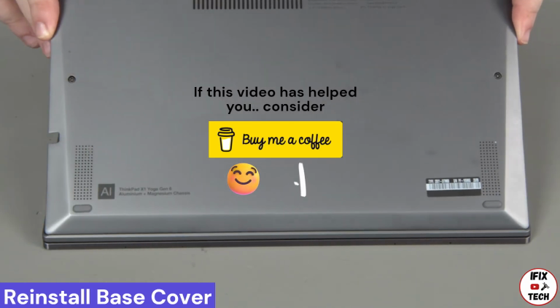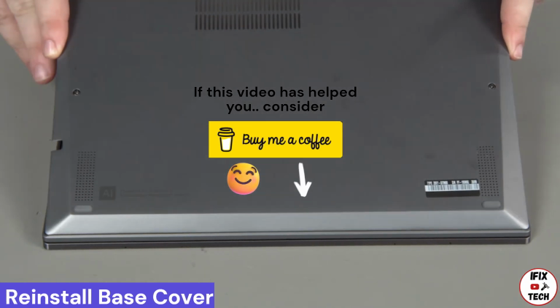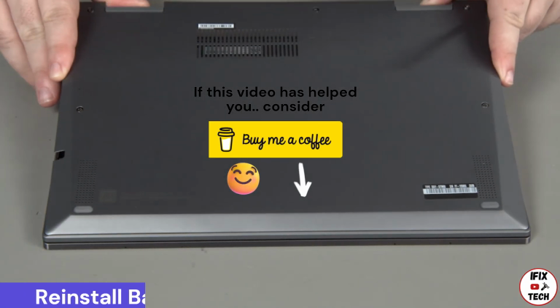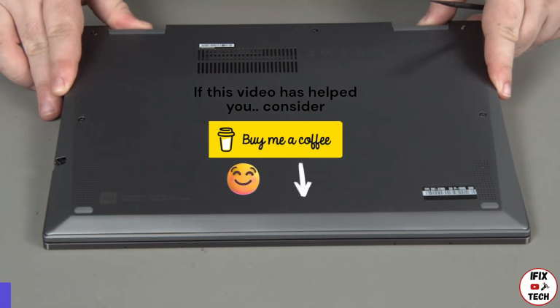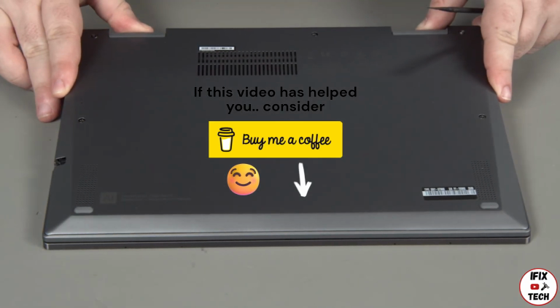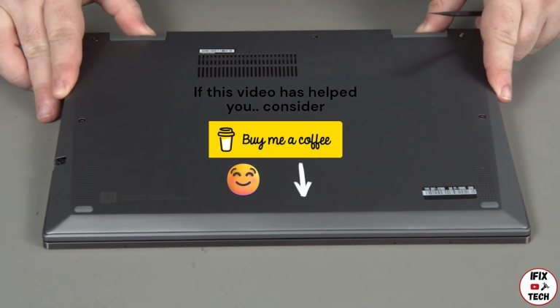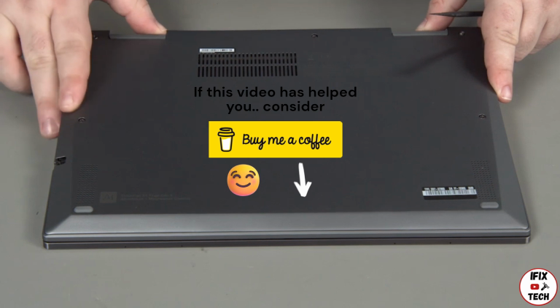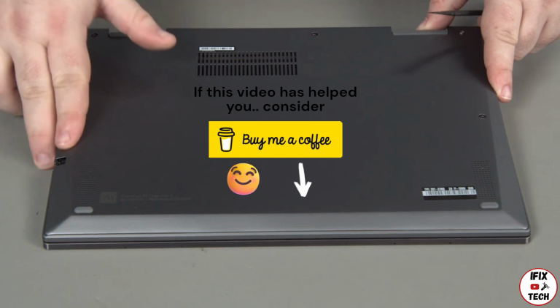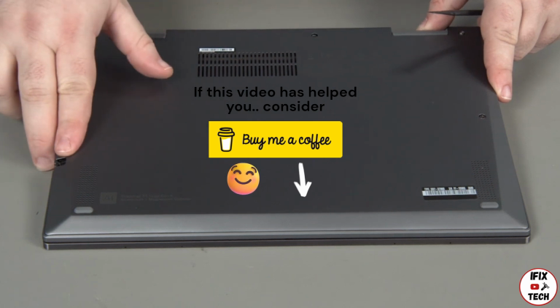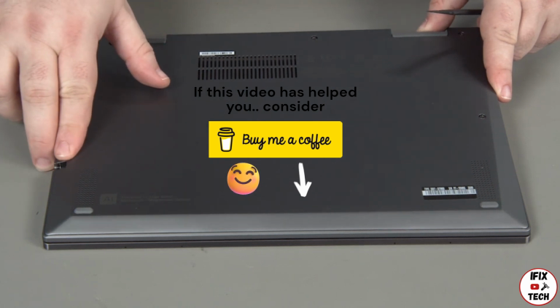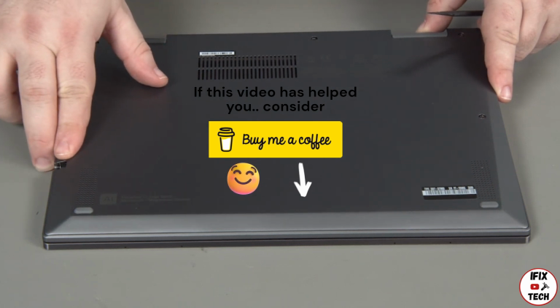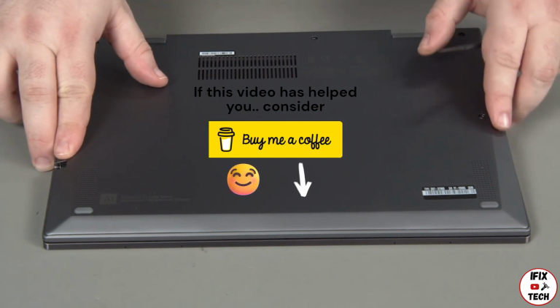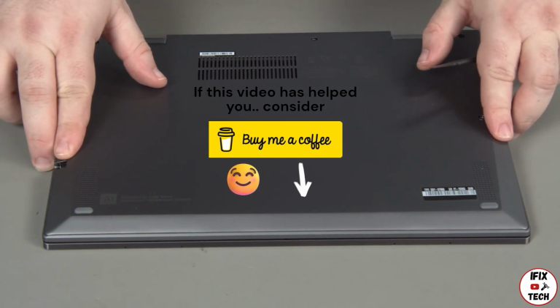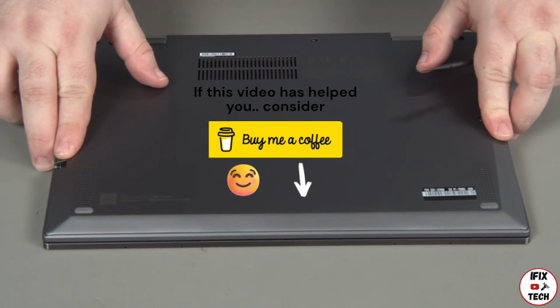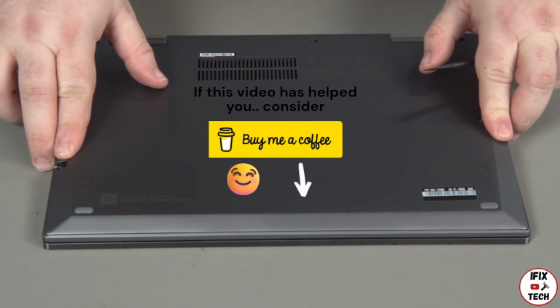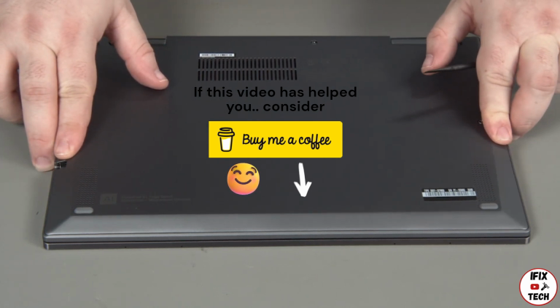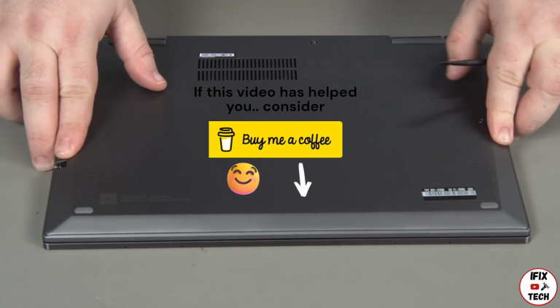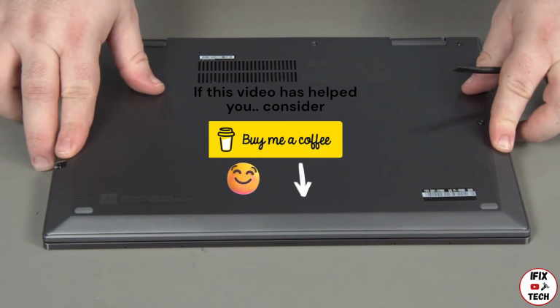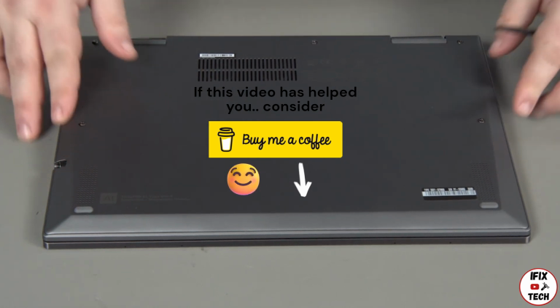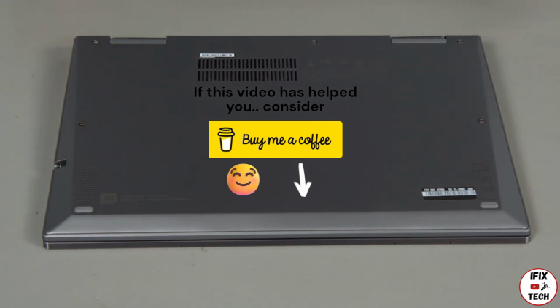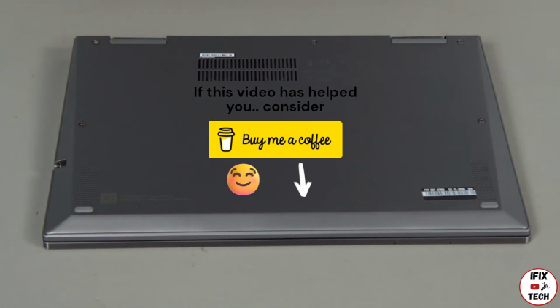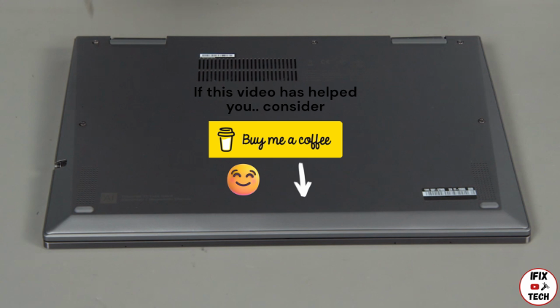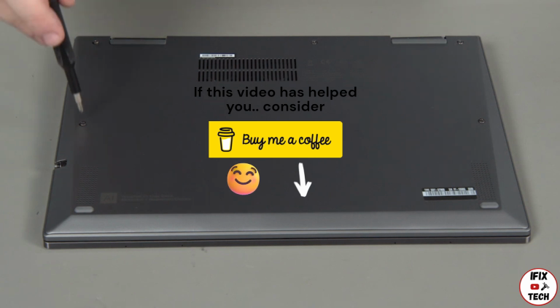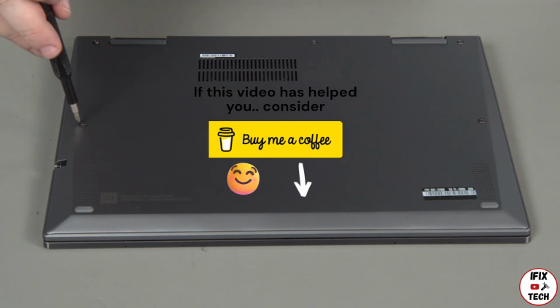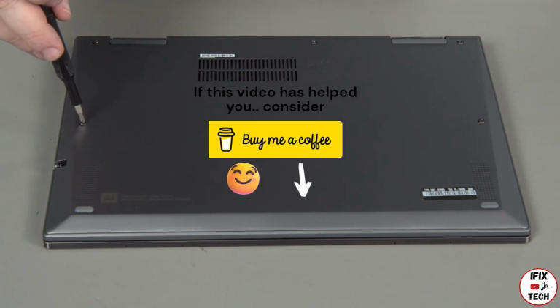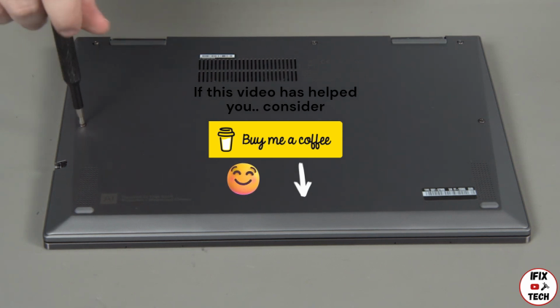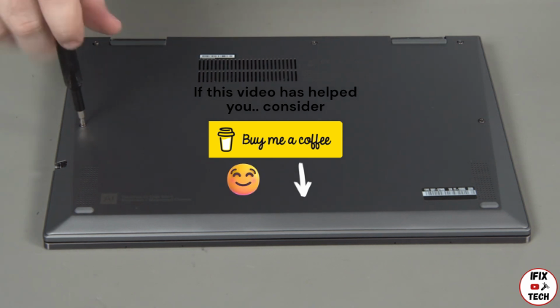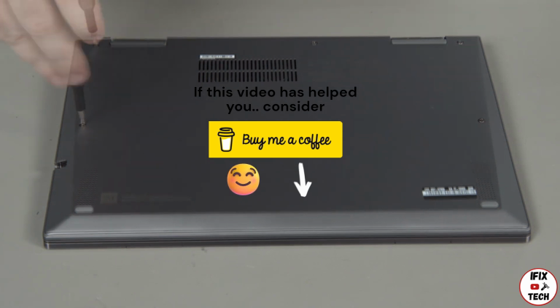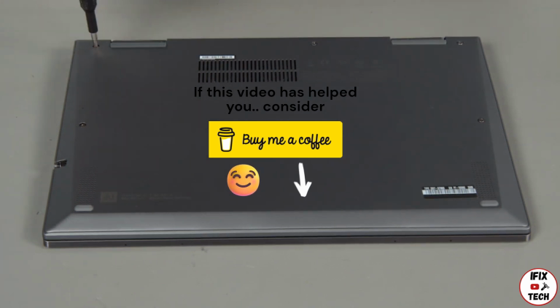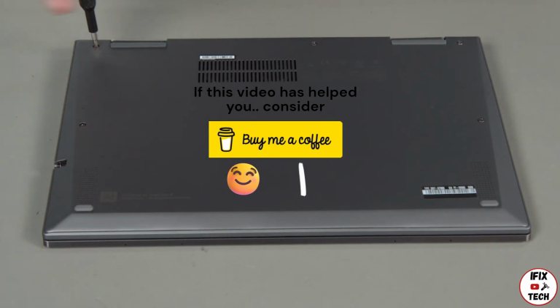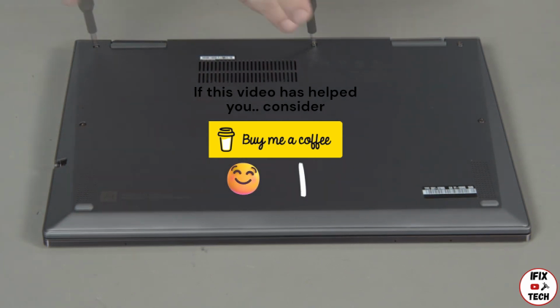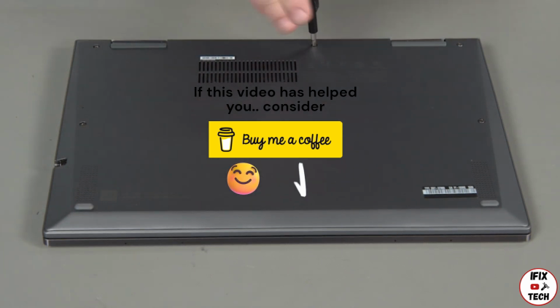Press down around the edges of the cover to lock the clips. Tighten the five captured screws to secure the cover in place.